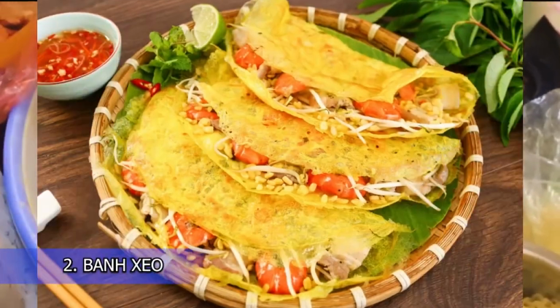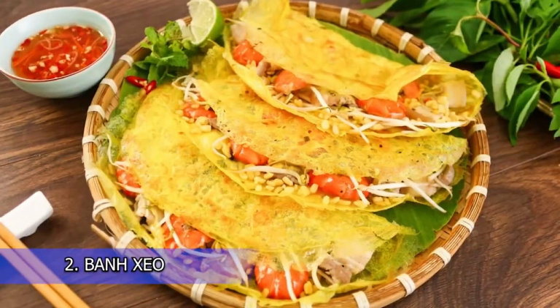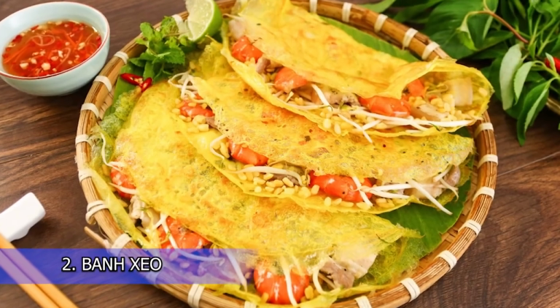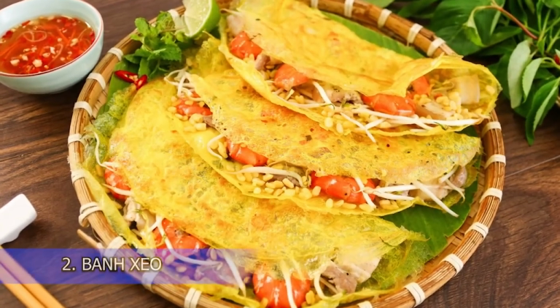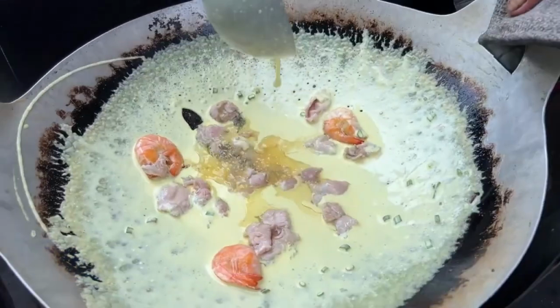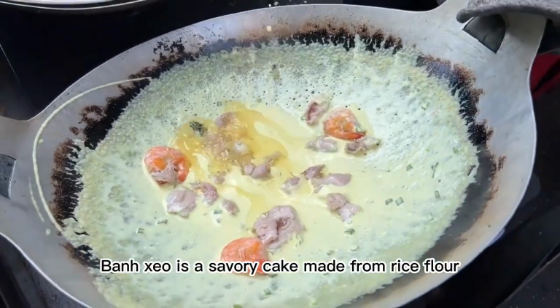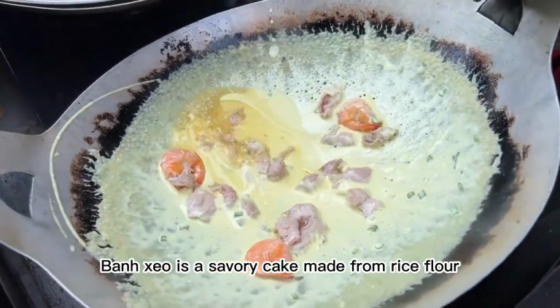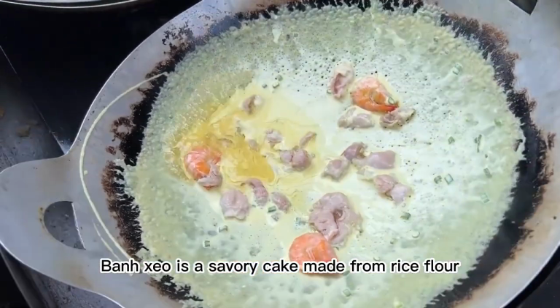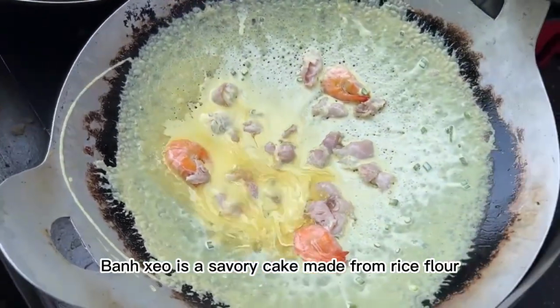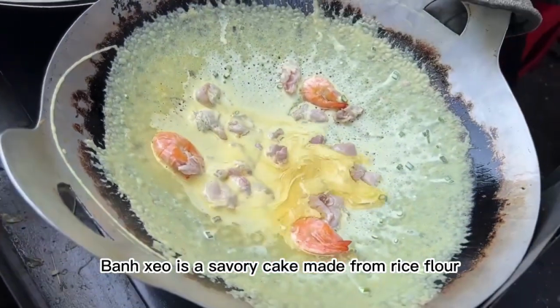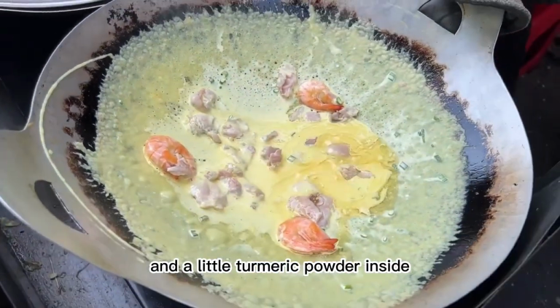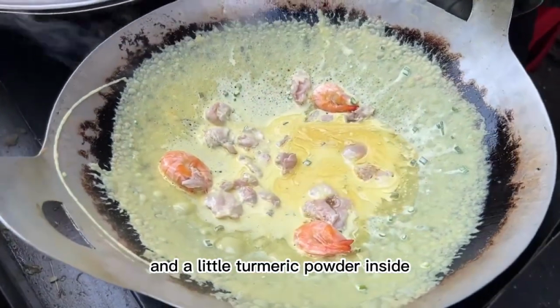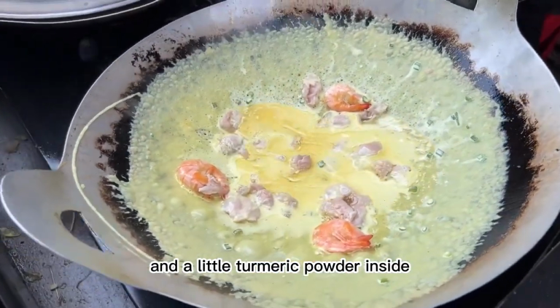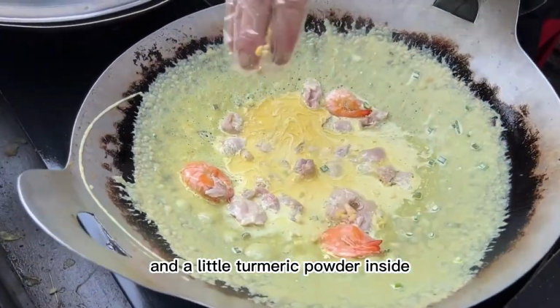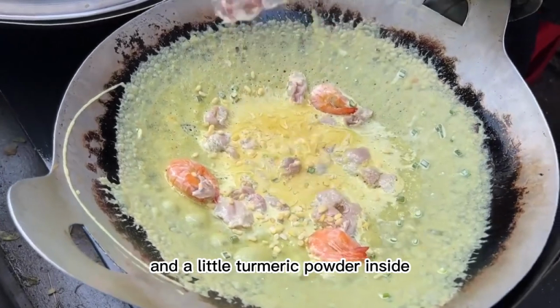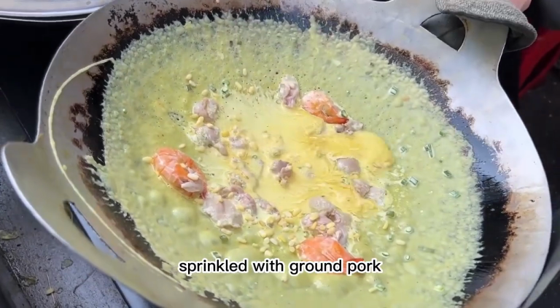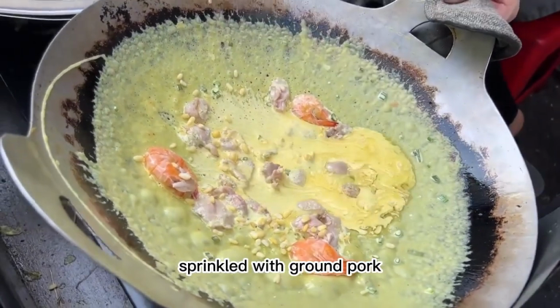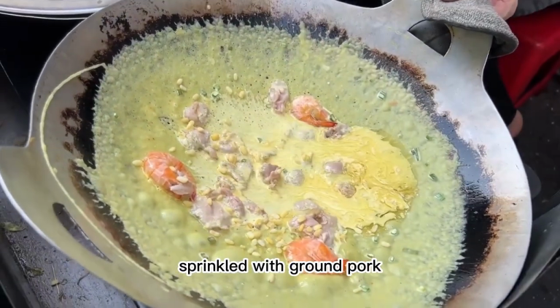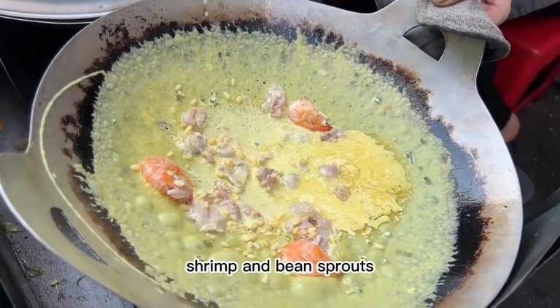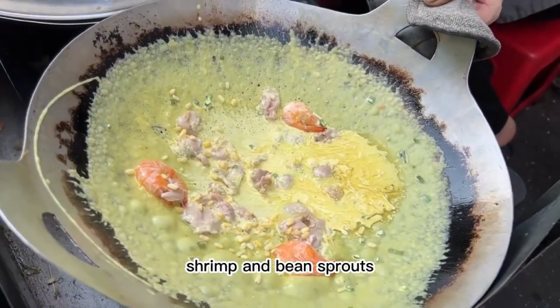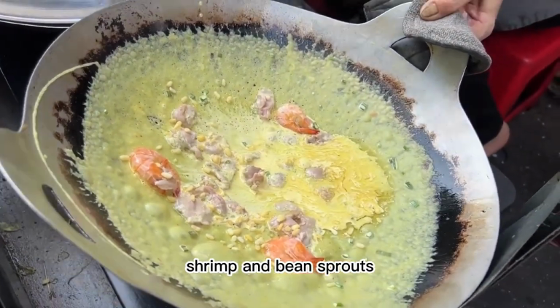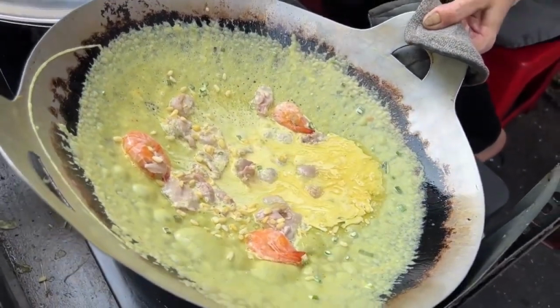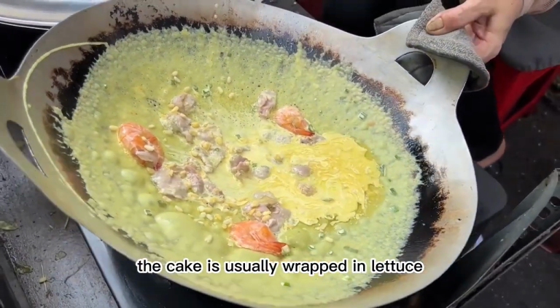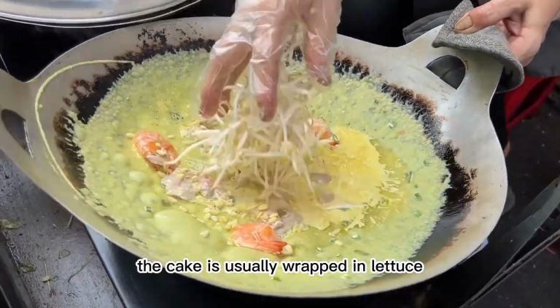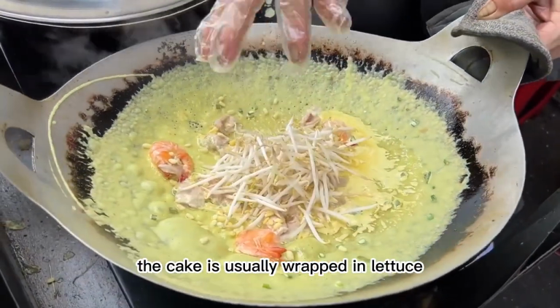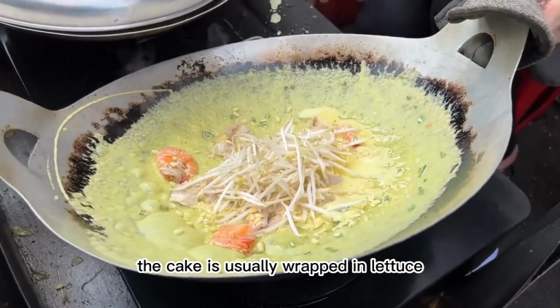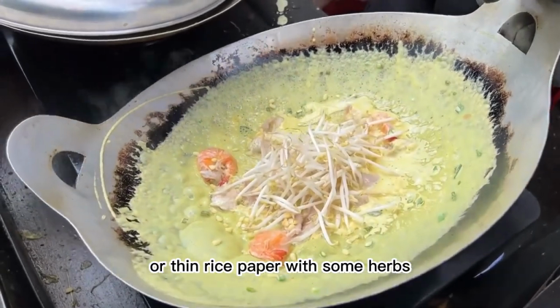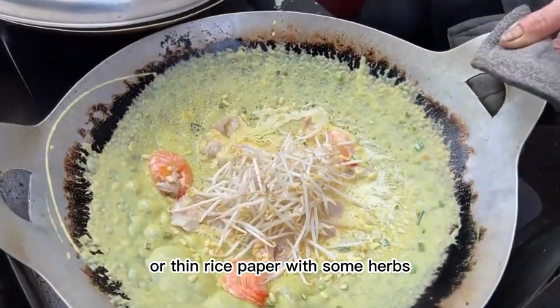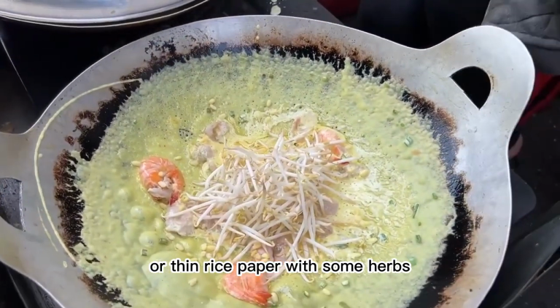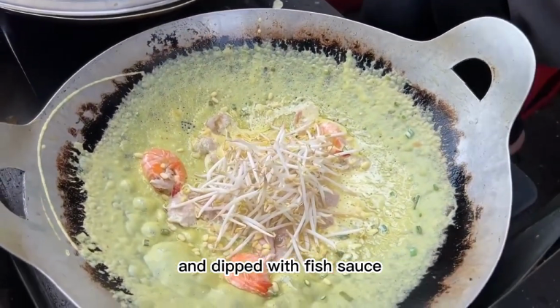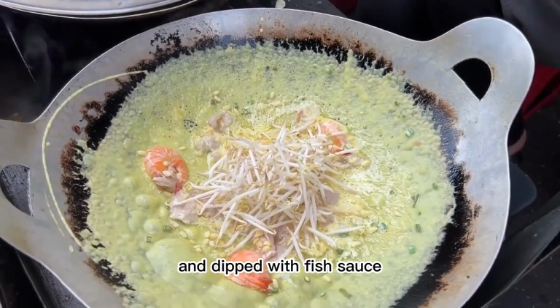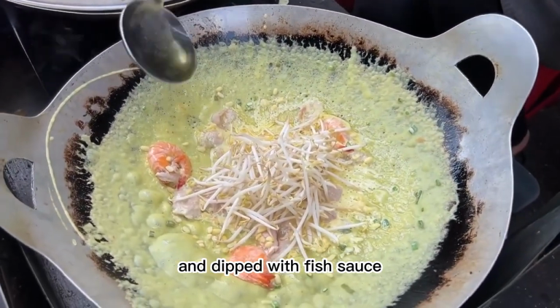2. Bánh Xèo. Bánh Xèo is a savory cake made from rice flour and a little turmeric powder, inside sprinkled with ground pork, shrimp and bean sprouts. The cake is usually wrapped in lettuce or thin rice paper with some herbs and dipped with fish sauce.